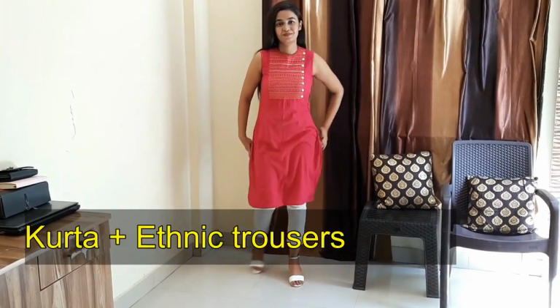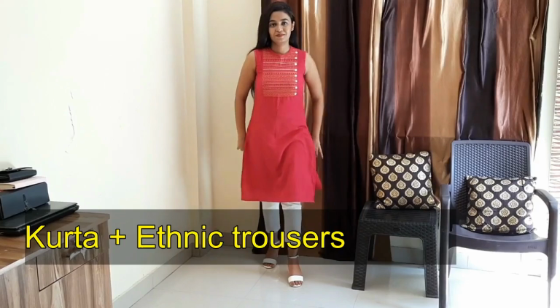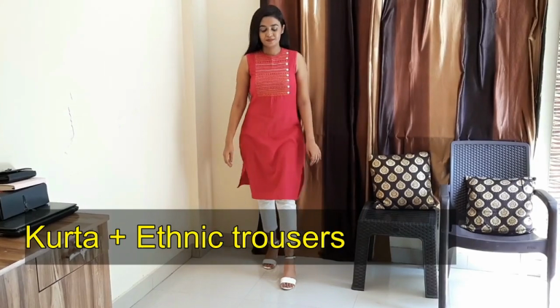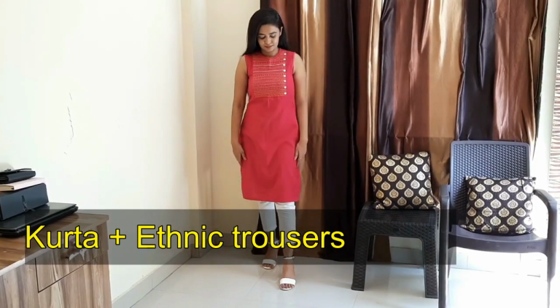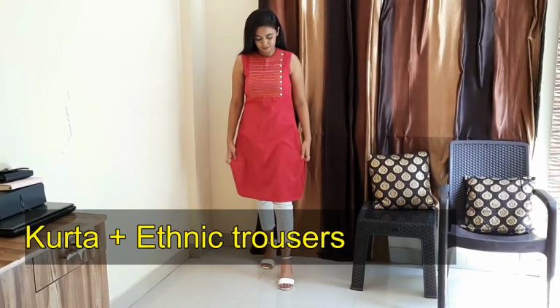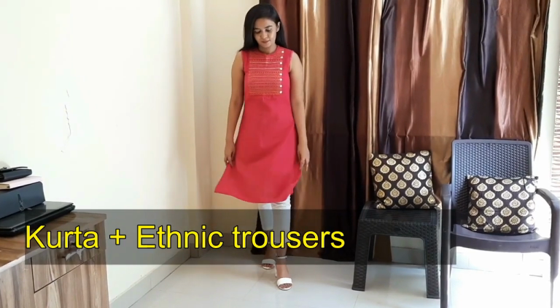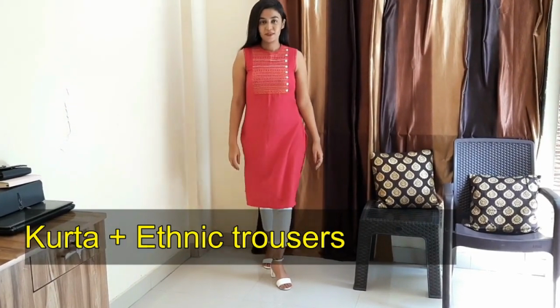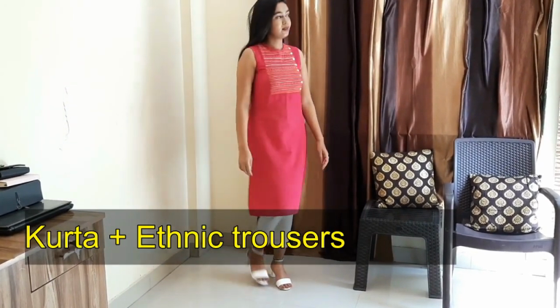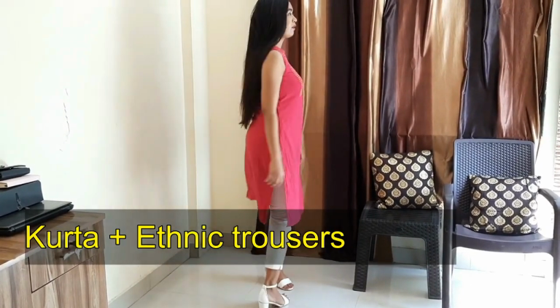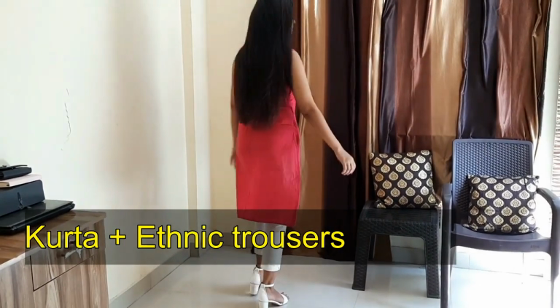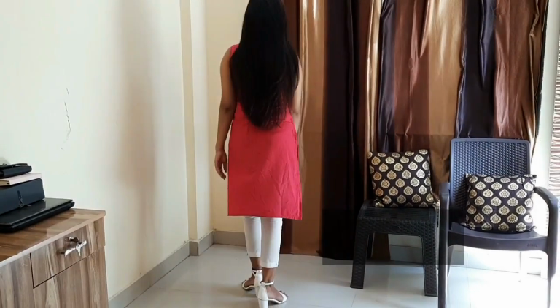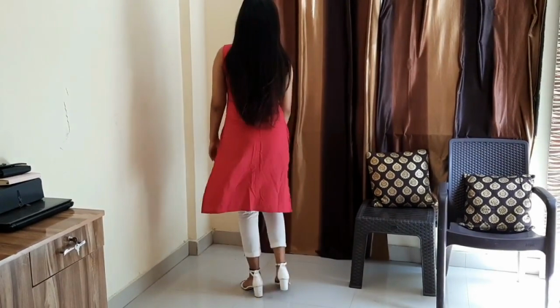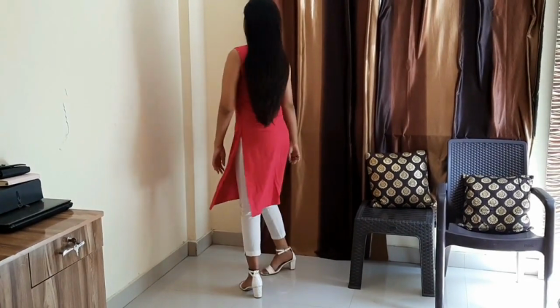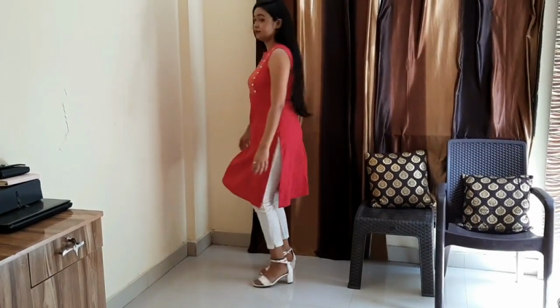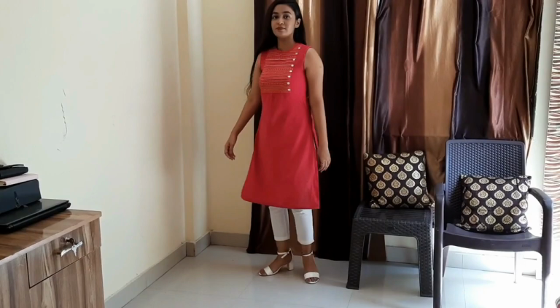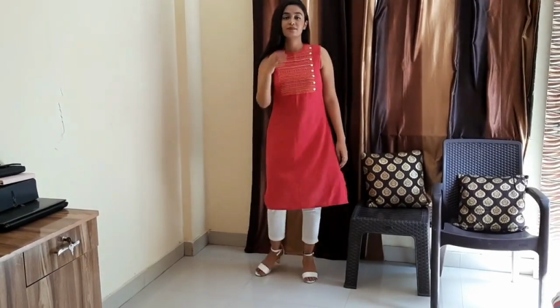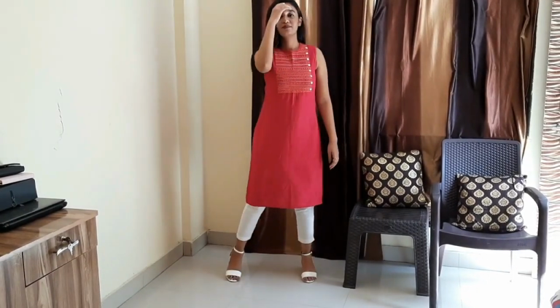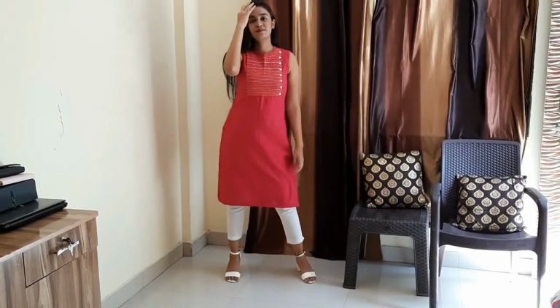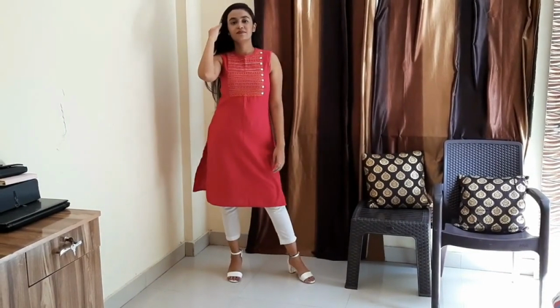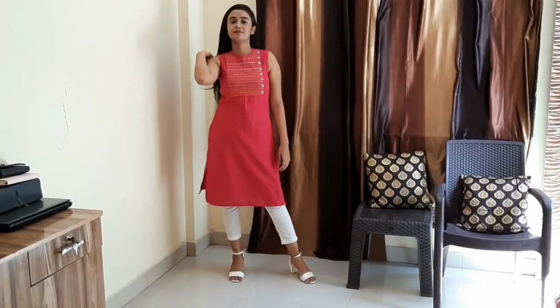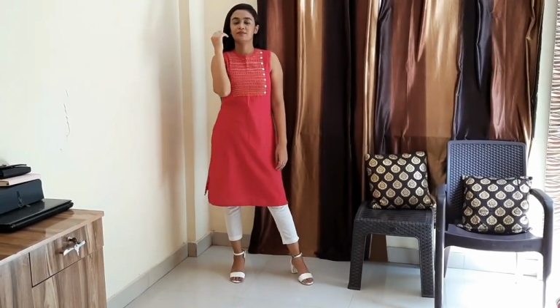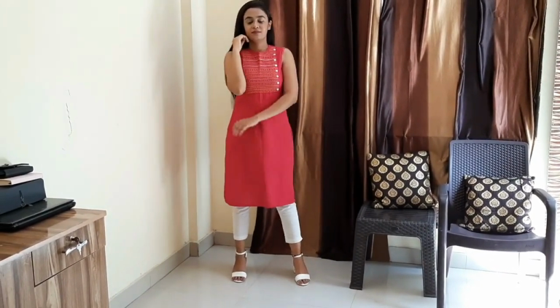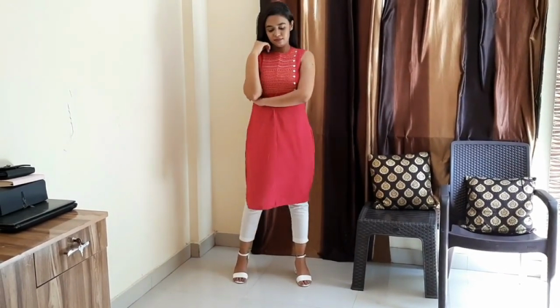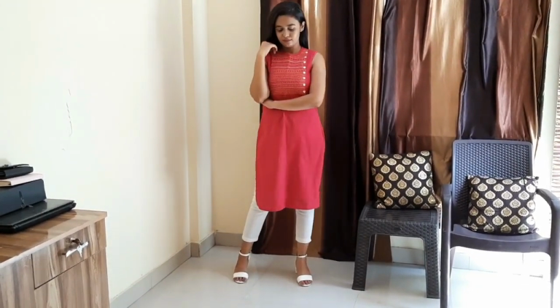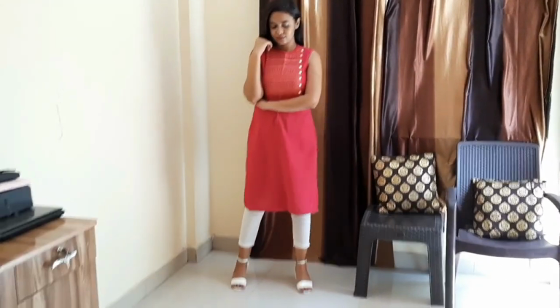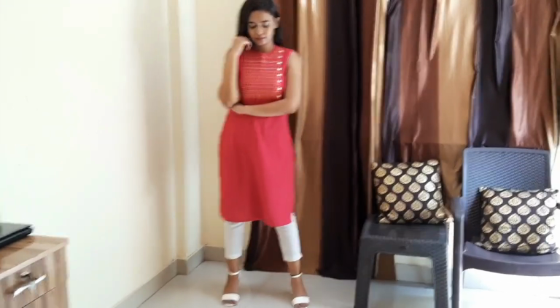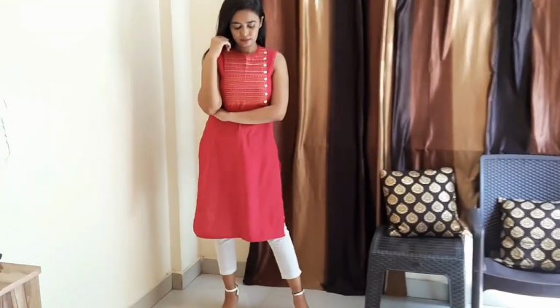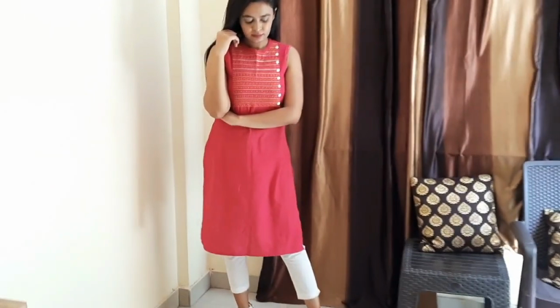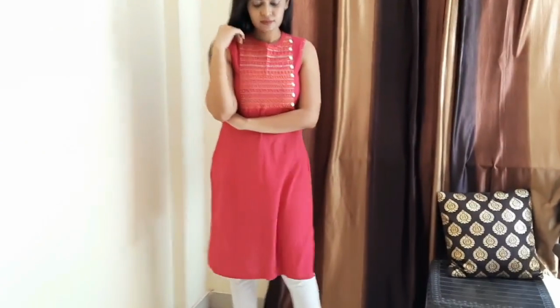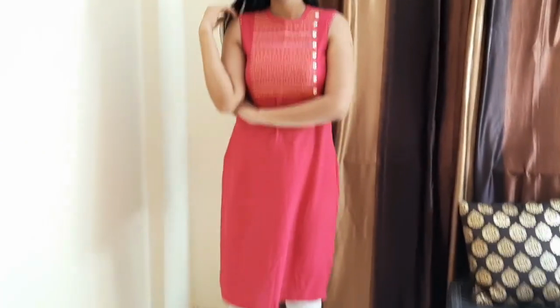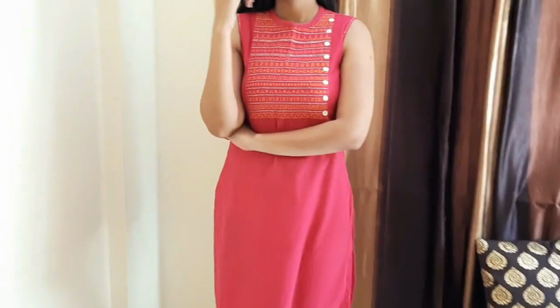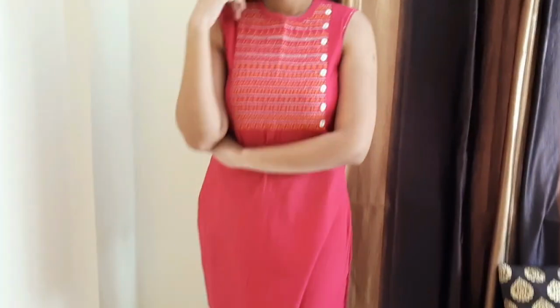Next is kurta plus ethnic trousers. You can pair a kurta with trousers for a great Indian office look.